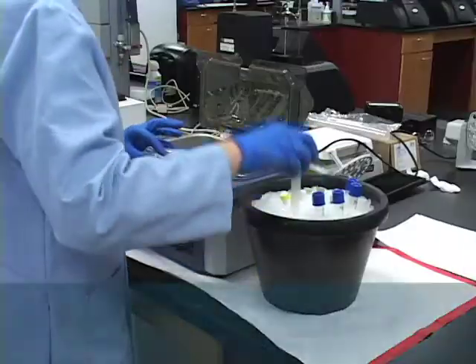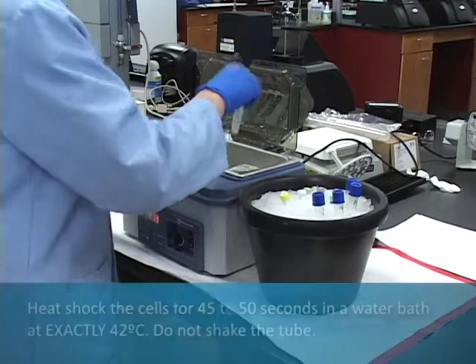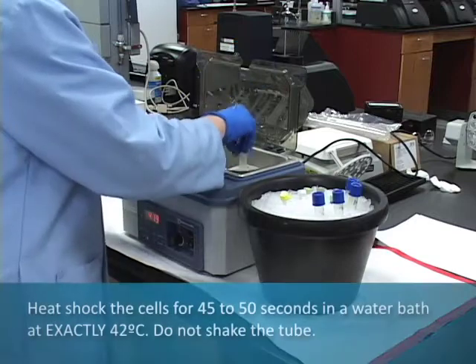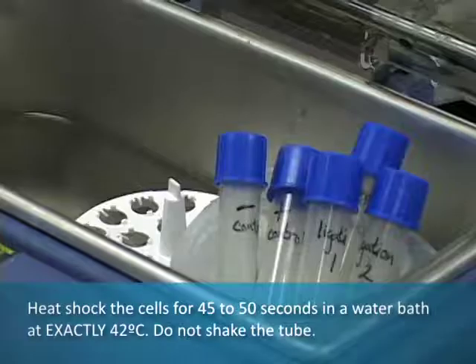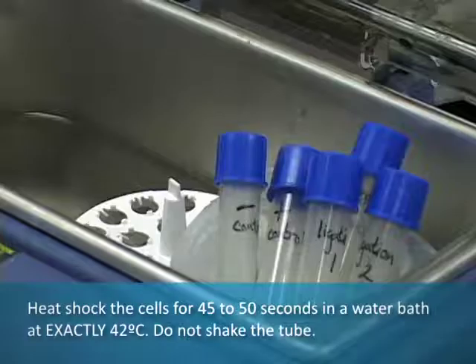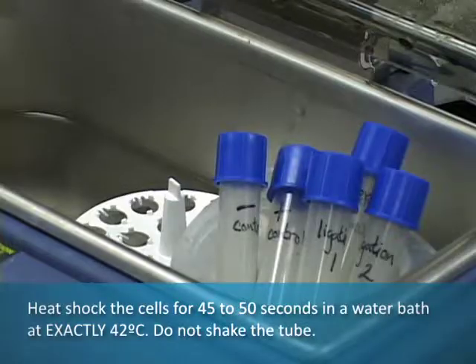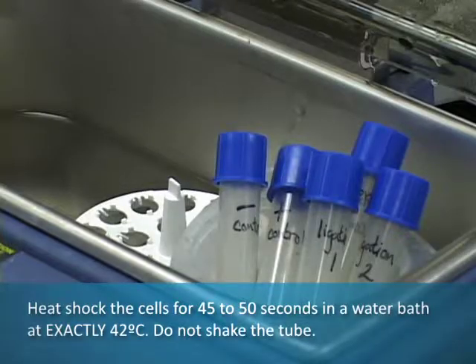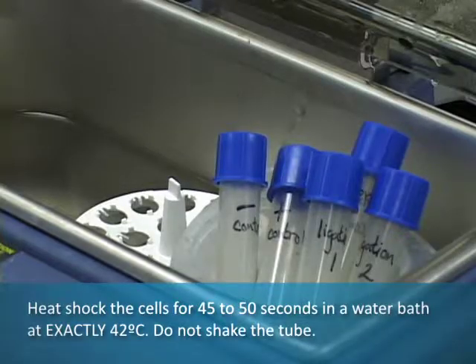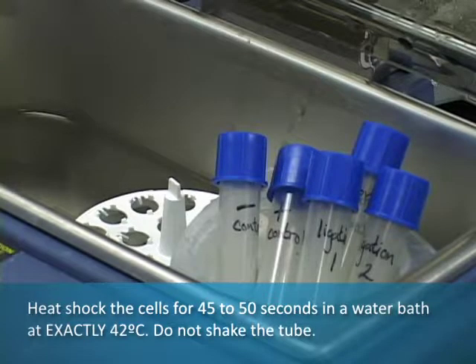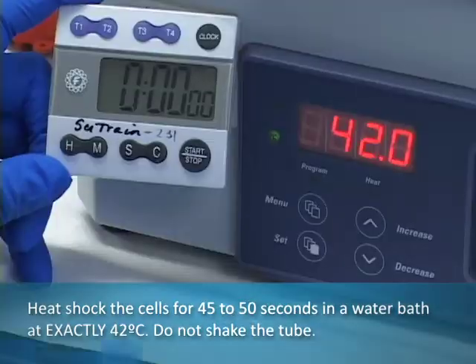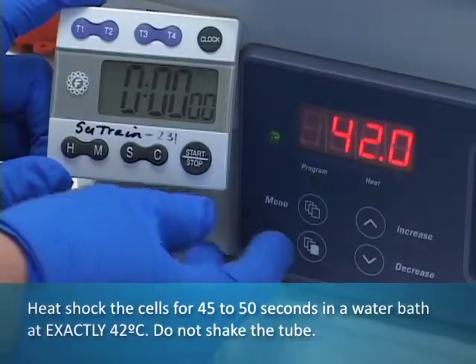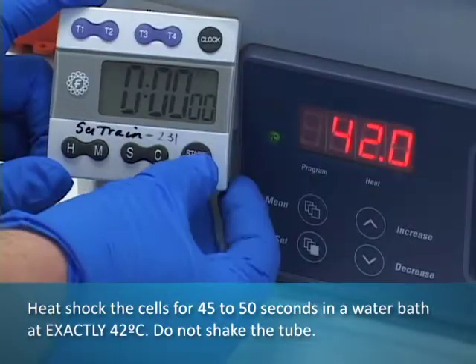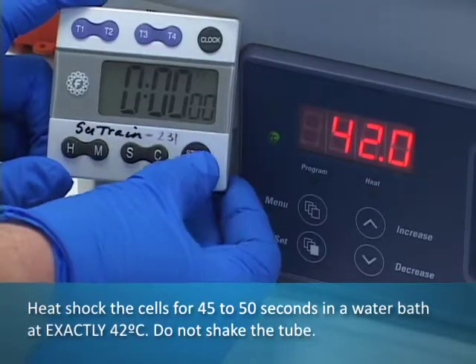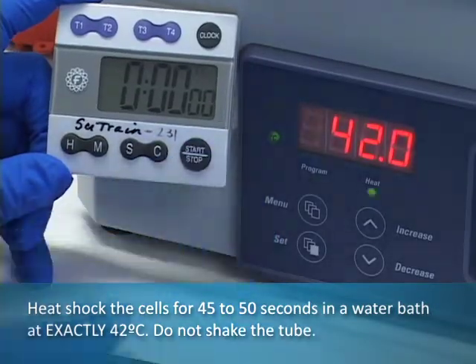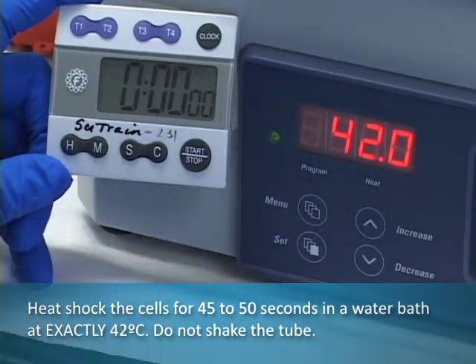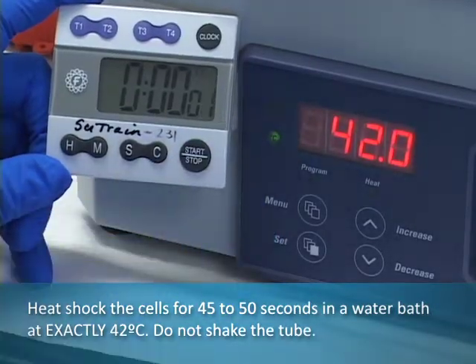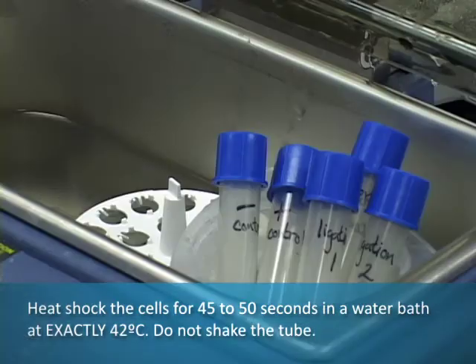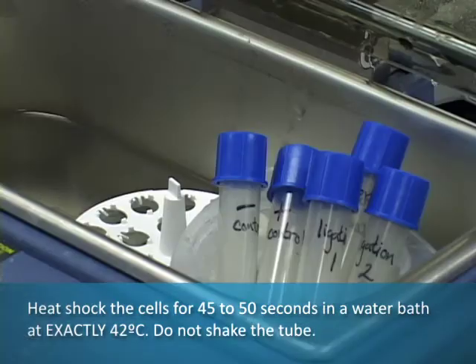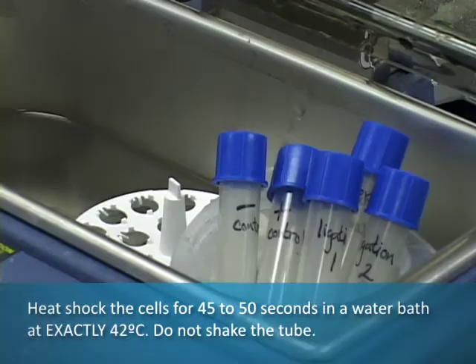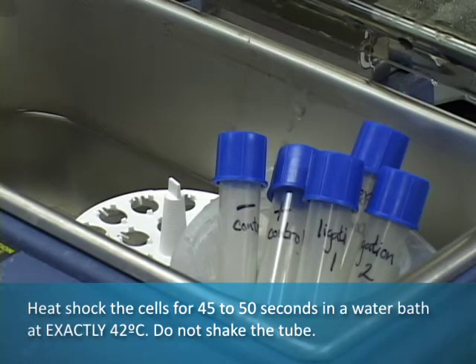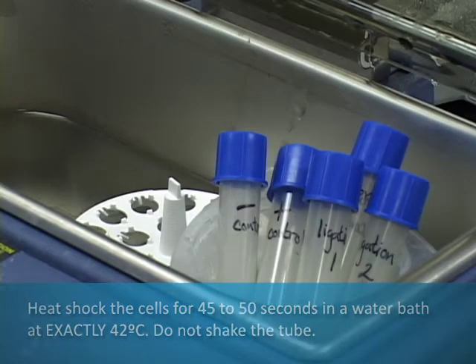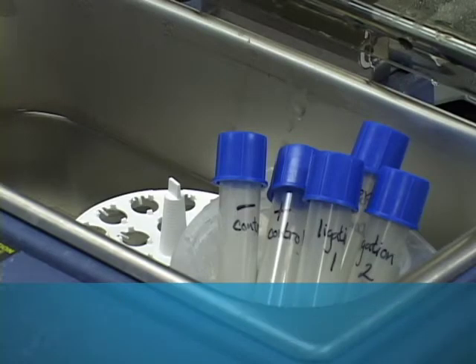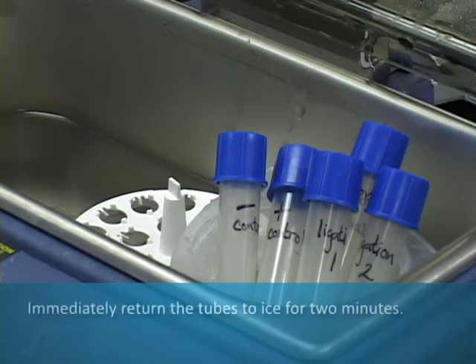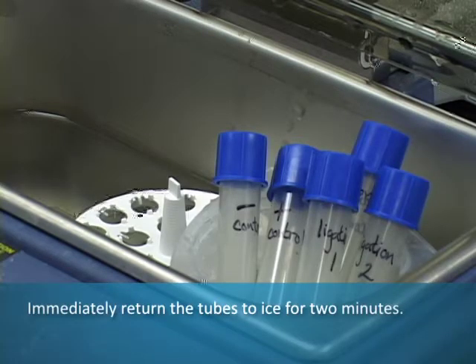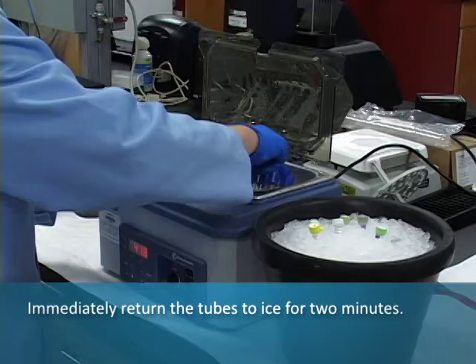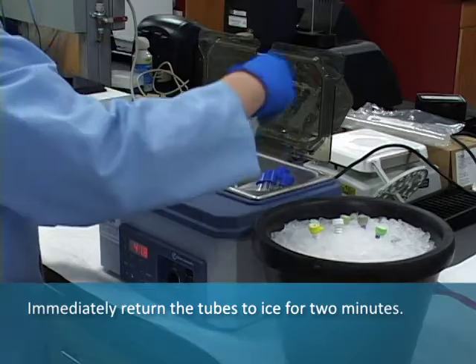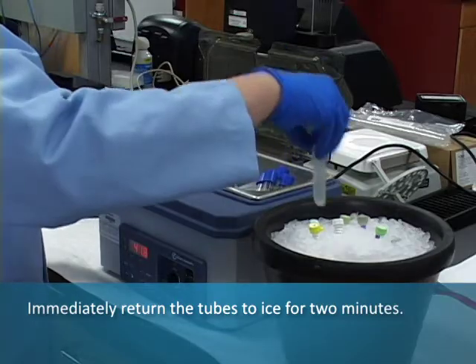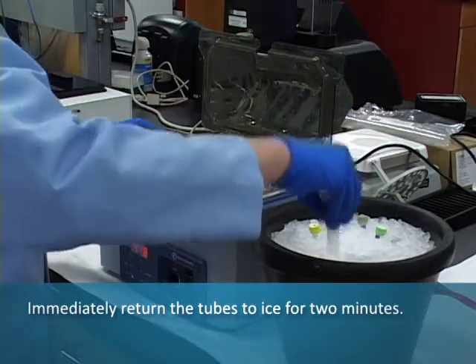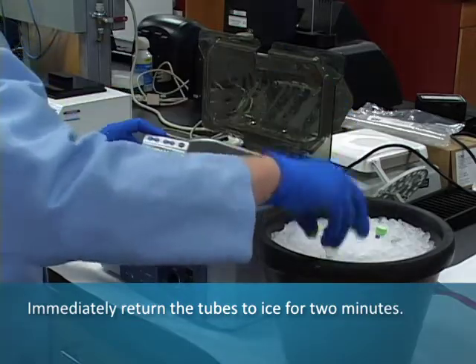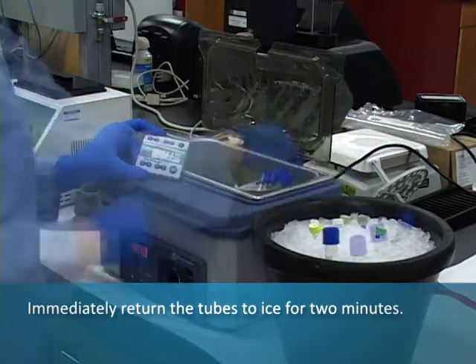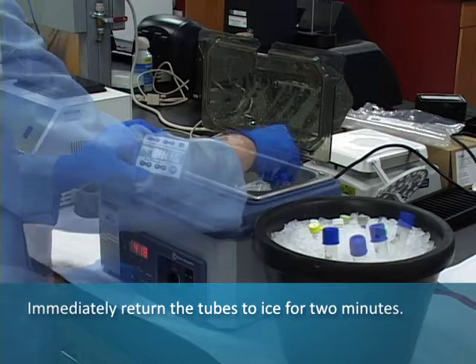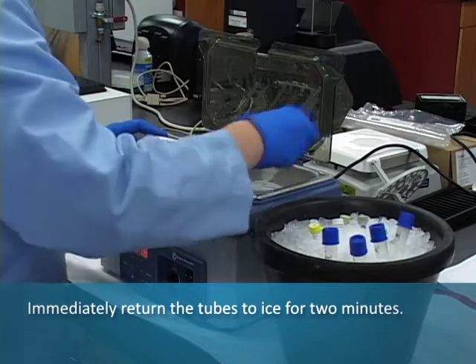Heat shock the cells for 45 to 50 seconds in a water bath at exactly 42 degrees Celsius. Do not shake the tube. Immediately return the tube to ice for 2 minutes.